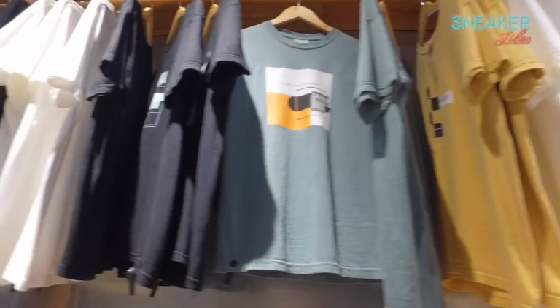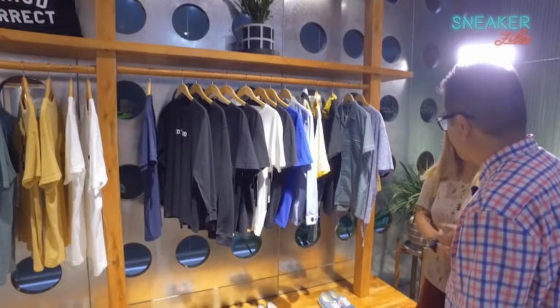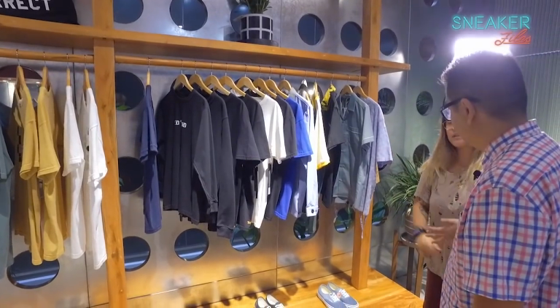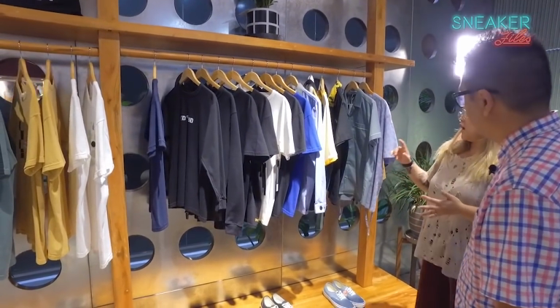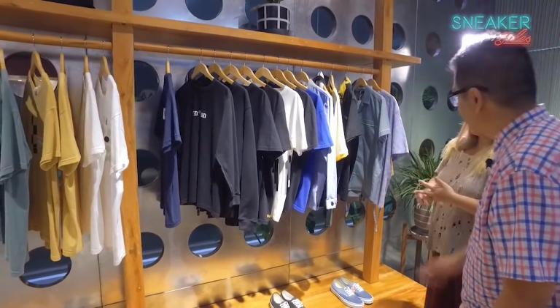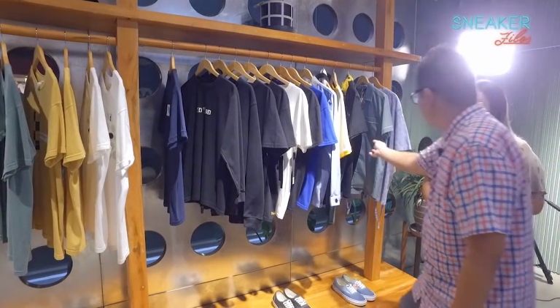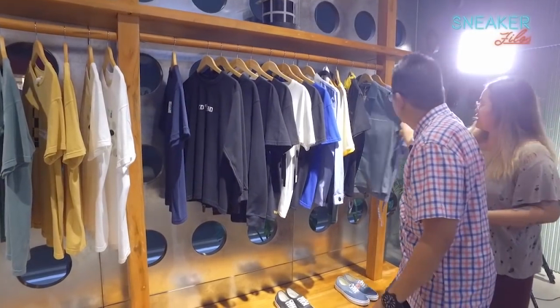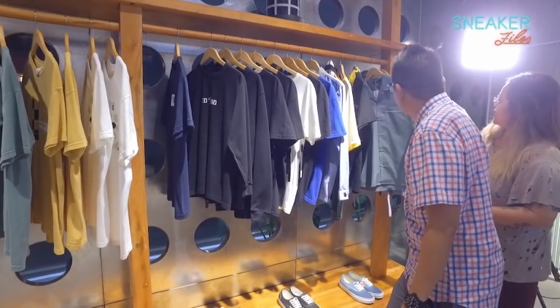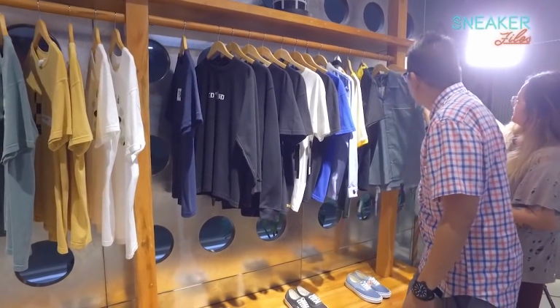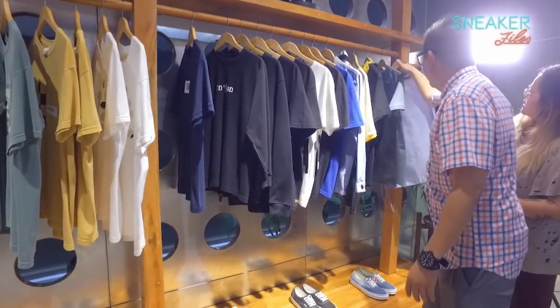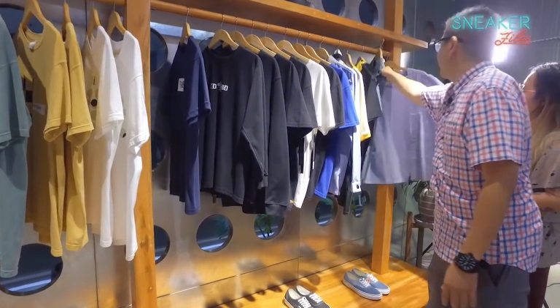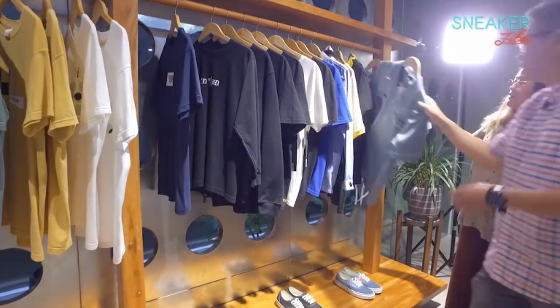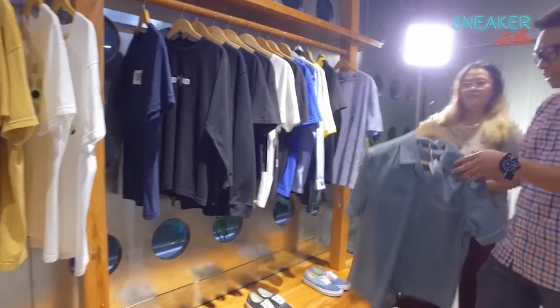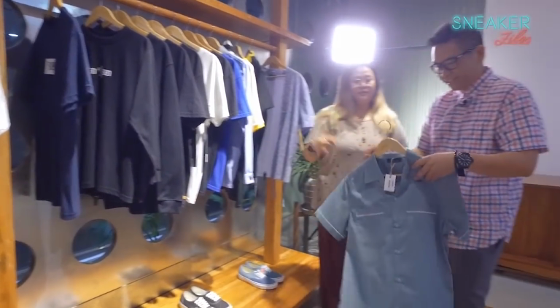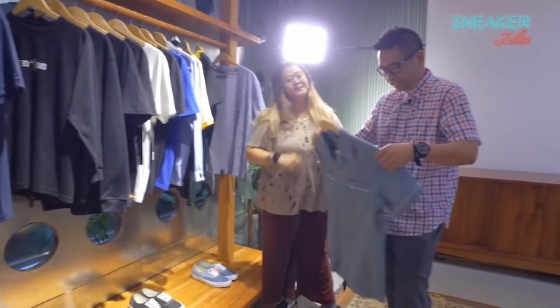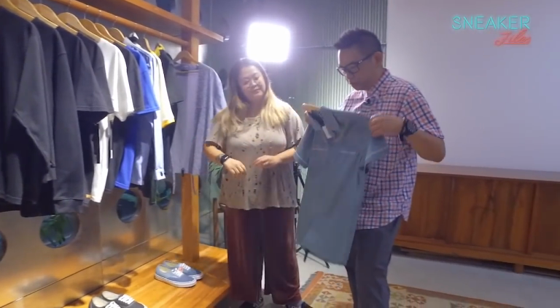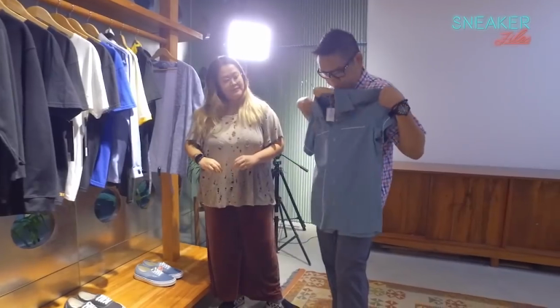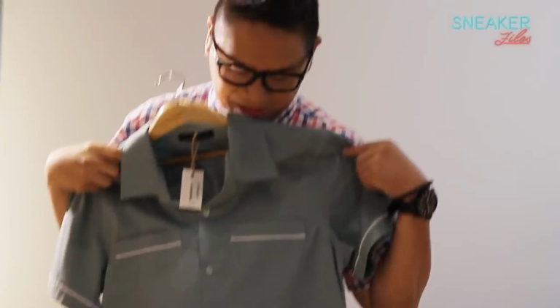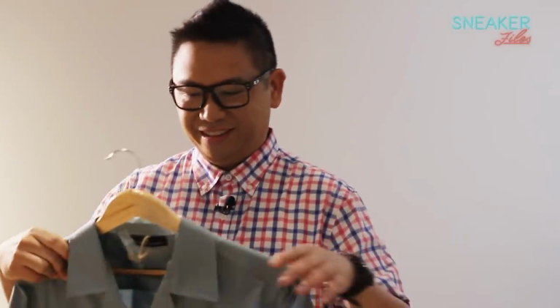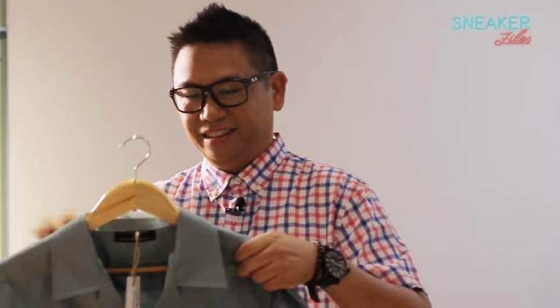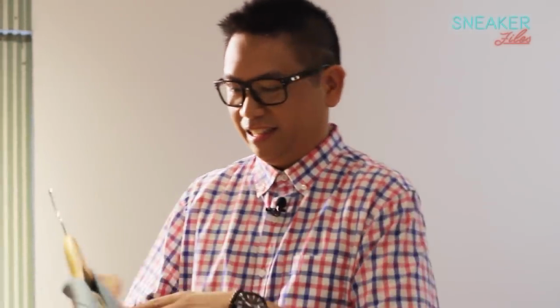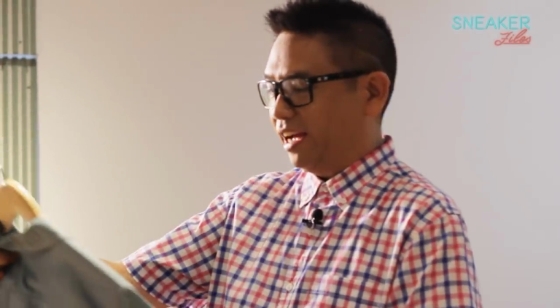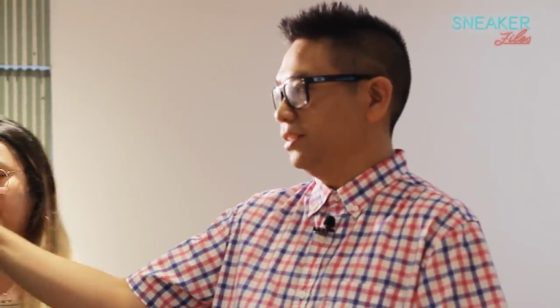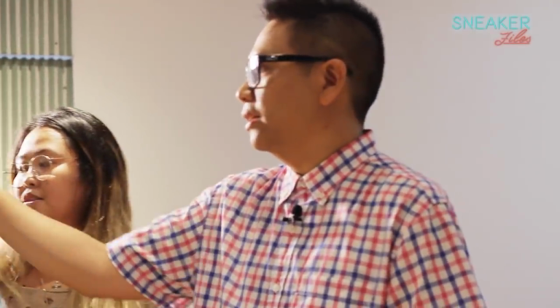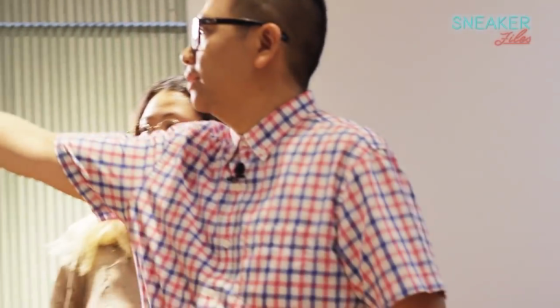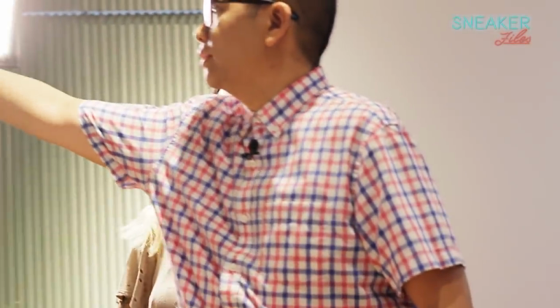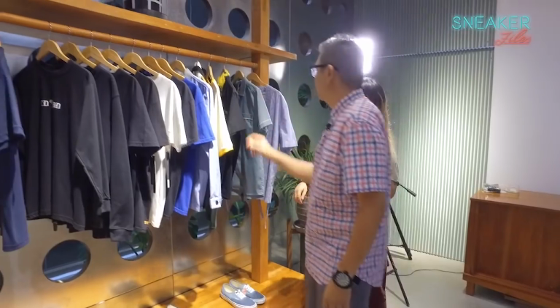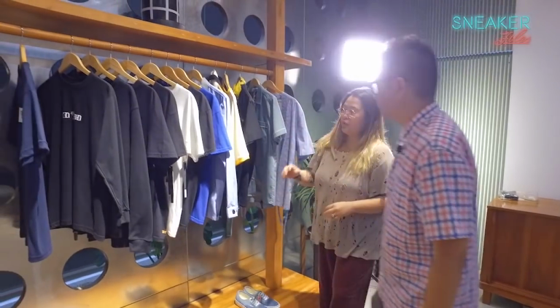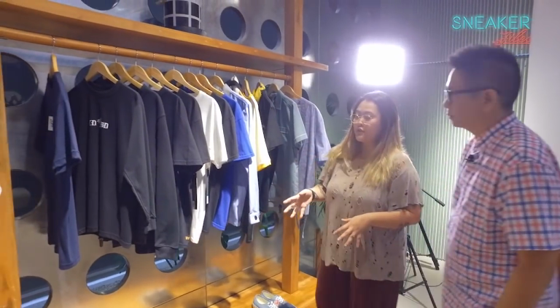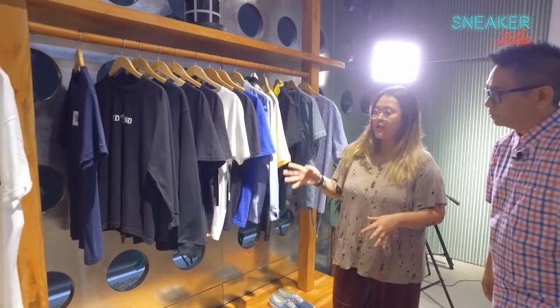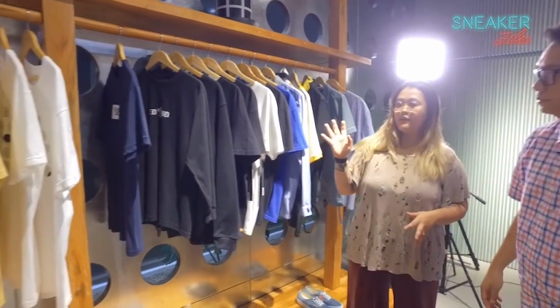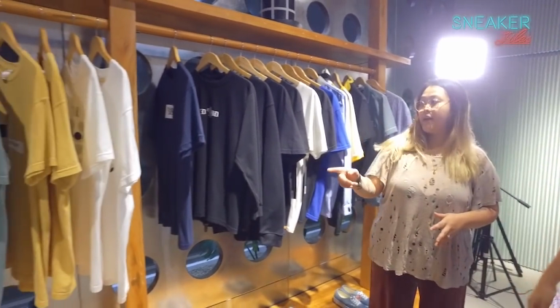We have five local brands in this rack right now. We have Twelfth House, THC. This is pretty nice because it's that old school bowling shirt. This is Bastard — from Bastard, that's local. And then we have Wish Clothing and Three Down.